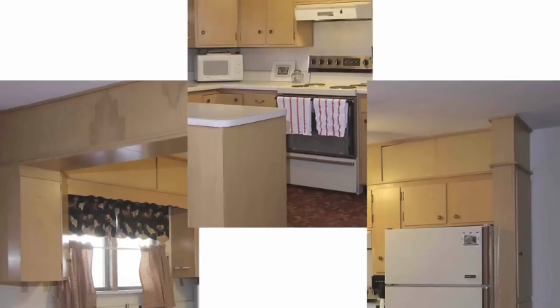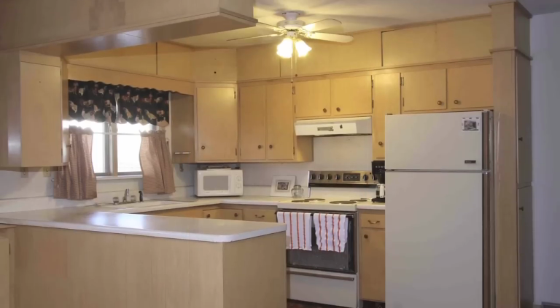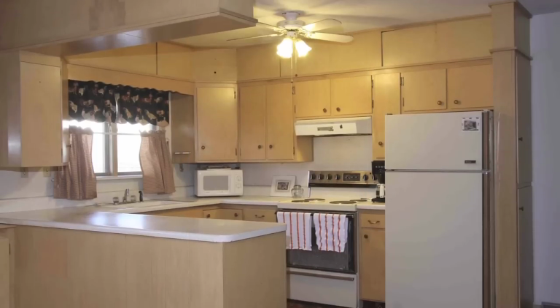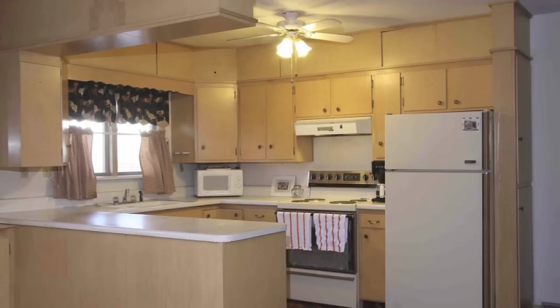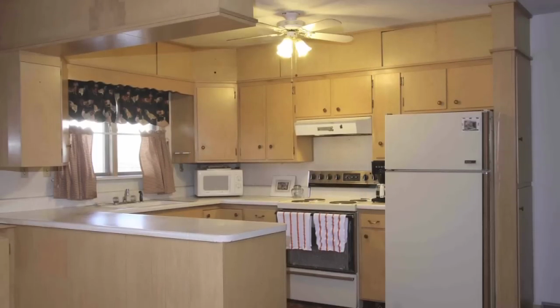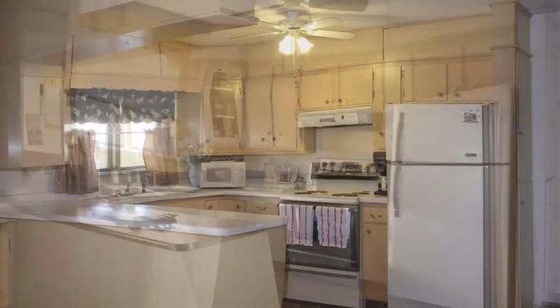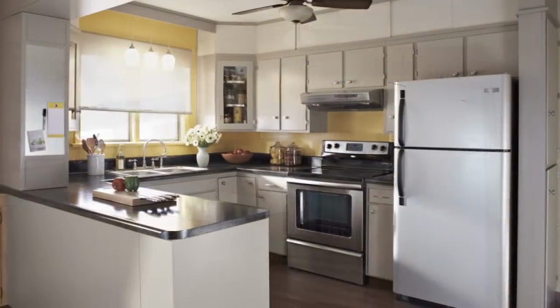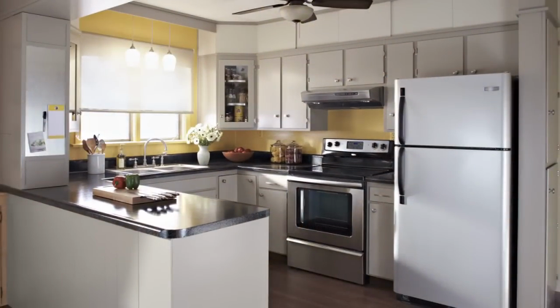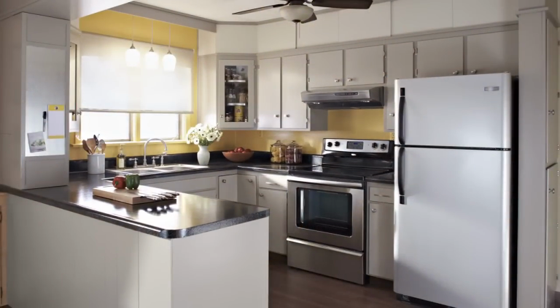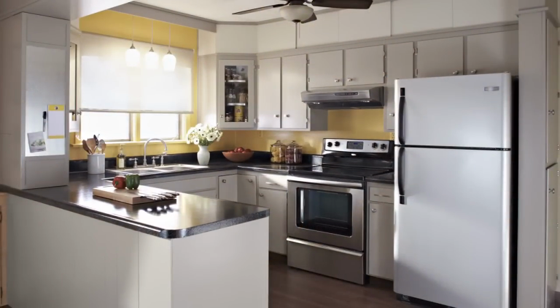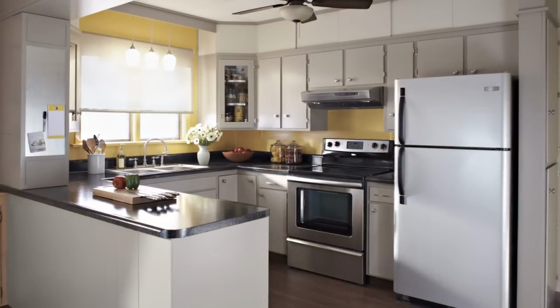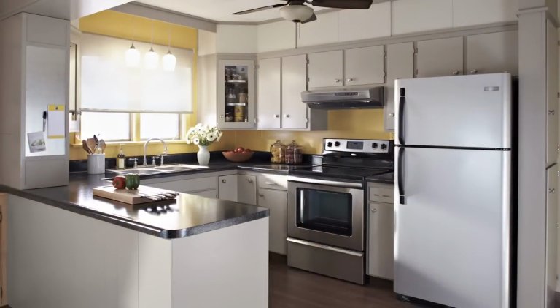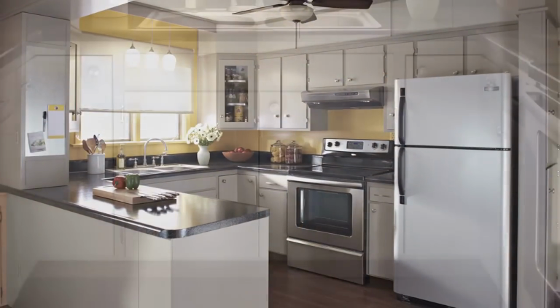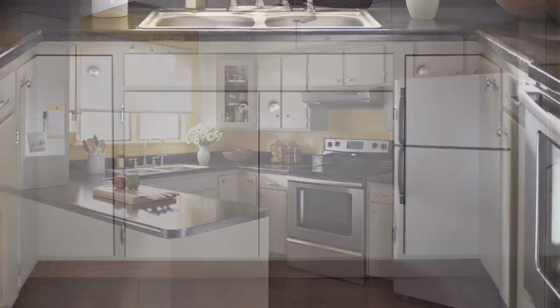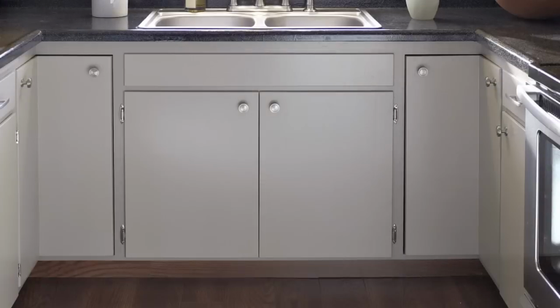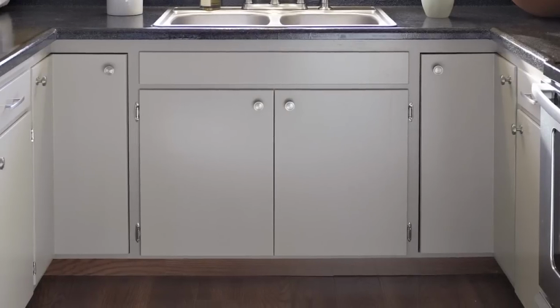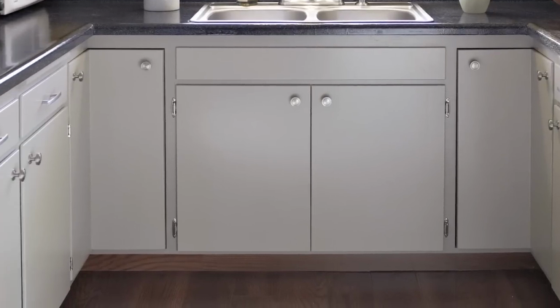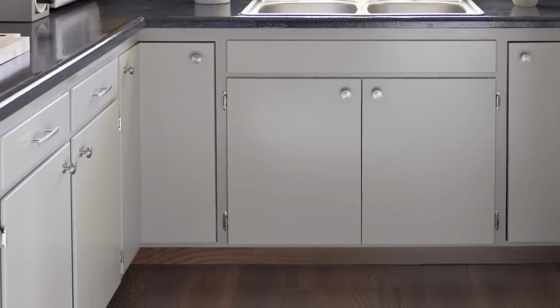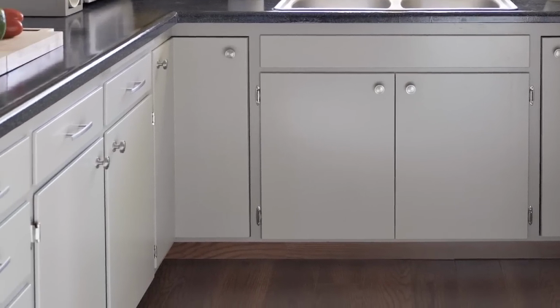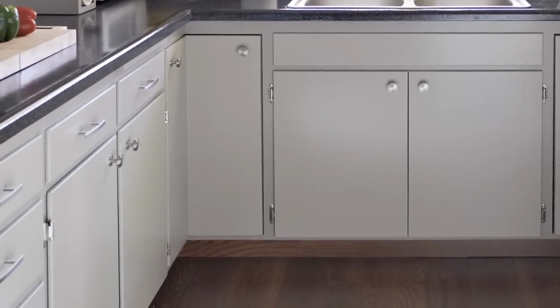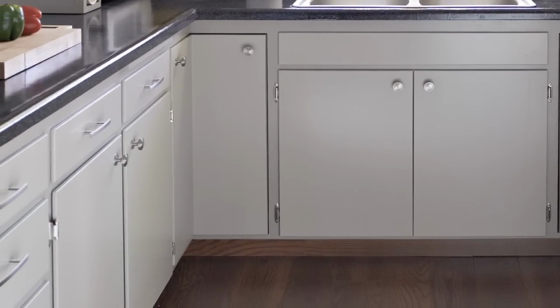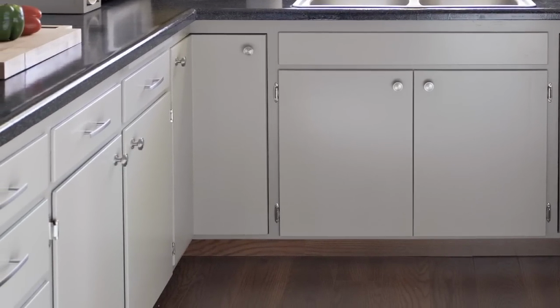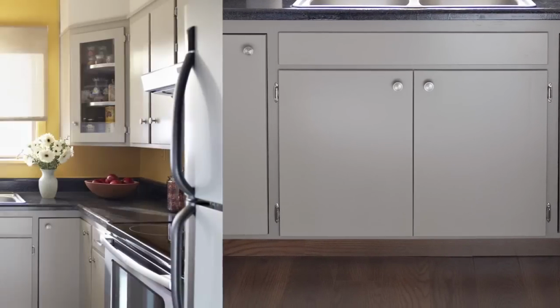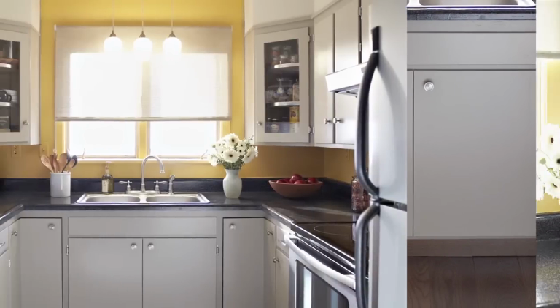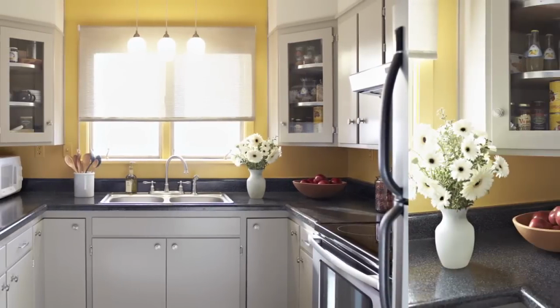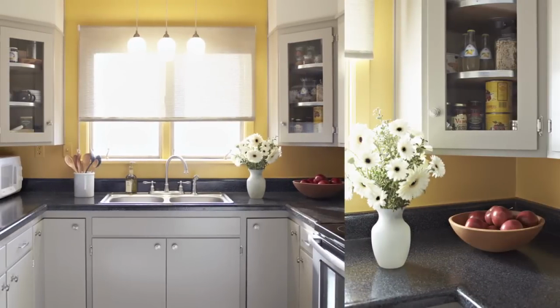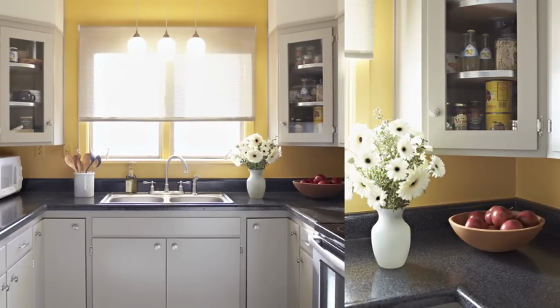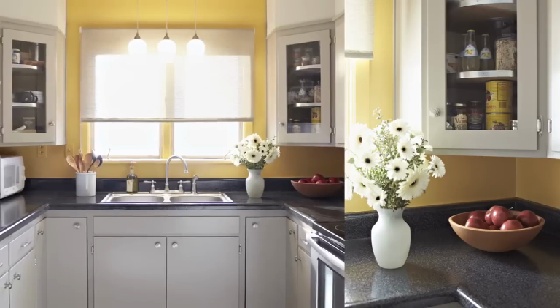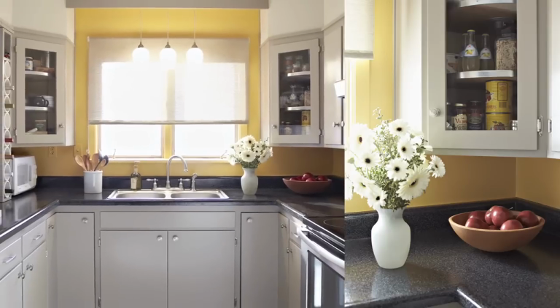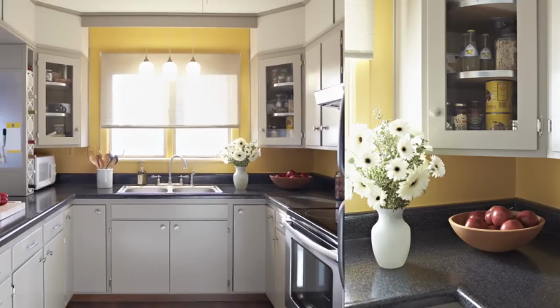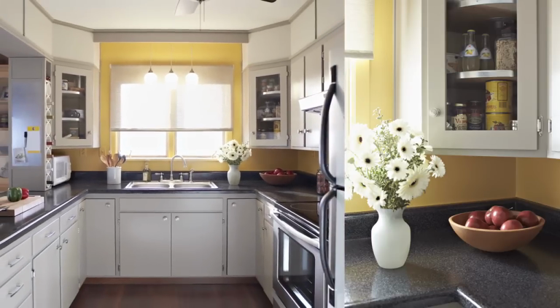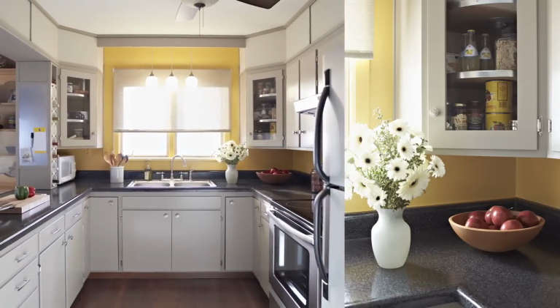We started by updating the dated cabinets. We didn't change the layout but did lighten and brighten them. A simple coat of paint and new pulls made them look crisp and fresh. We also installed glass front doors on two end cabinets to help open up the space.